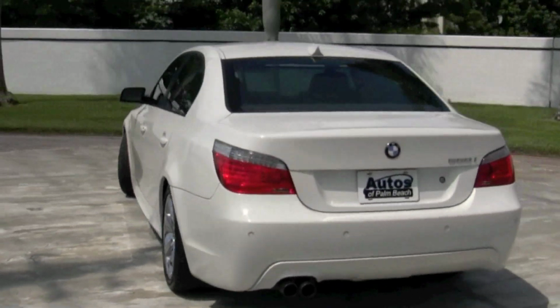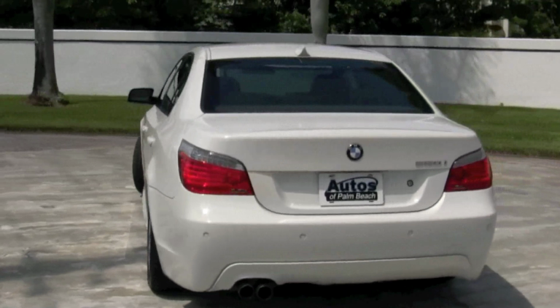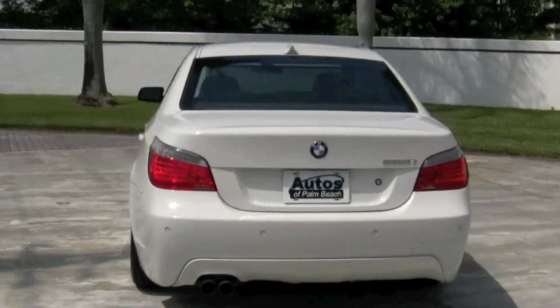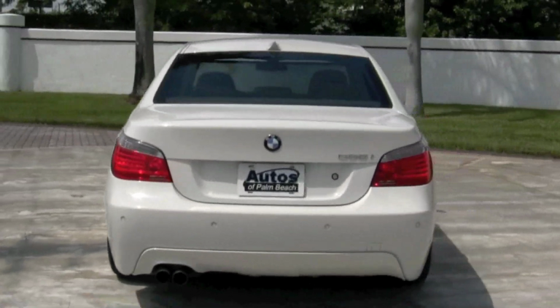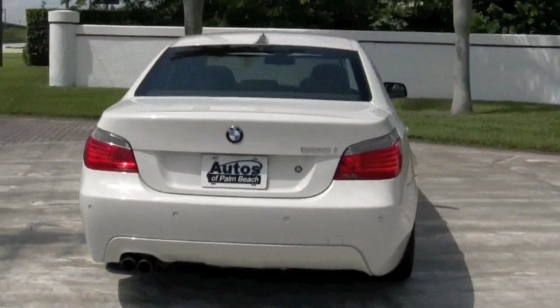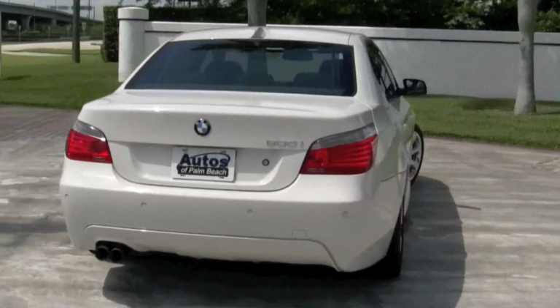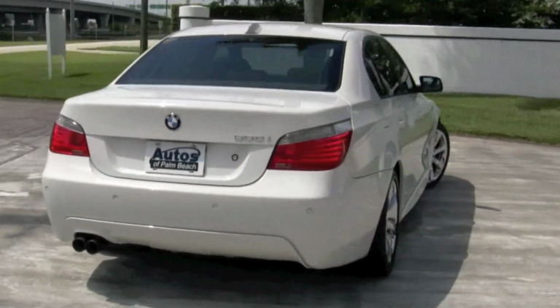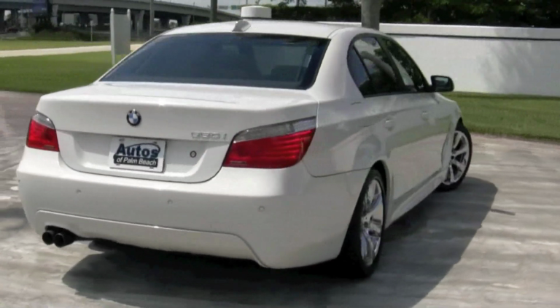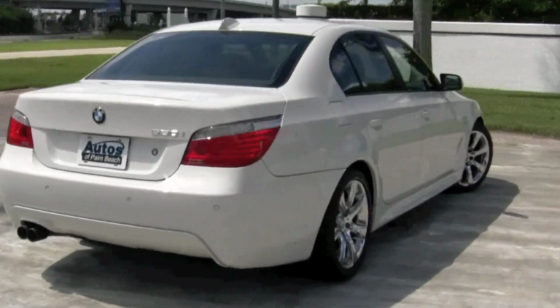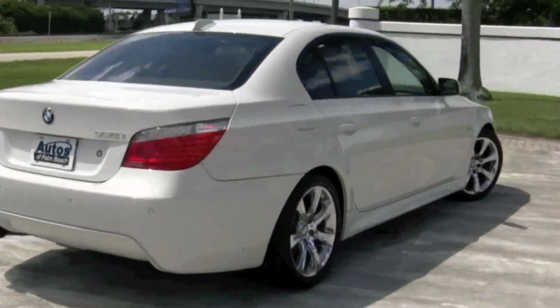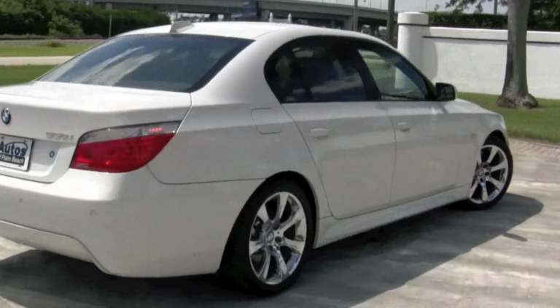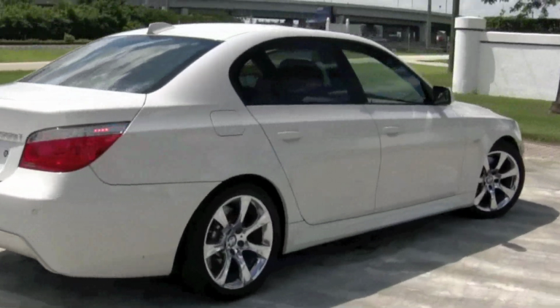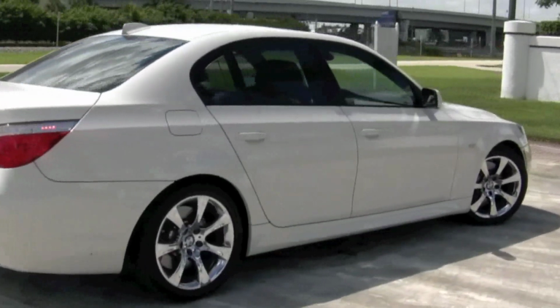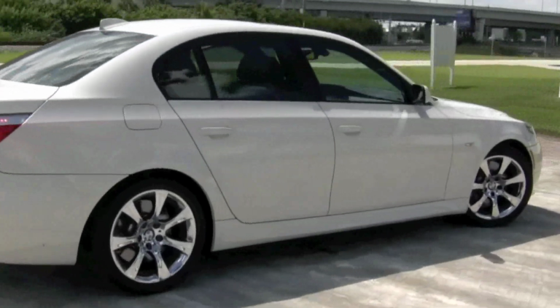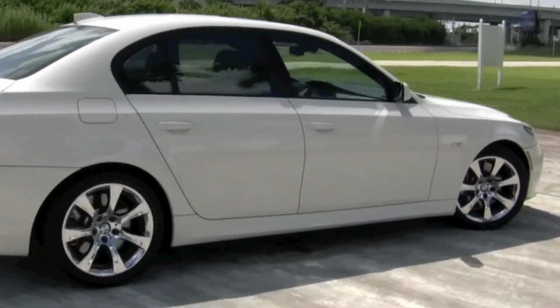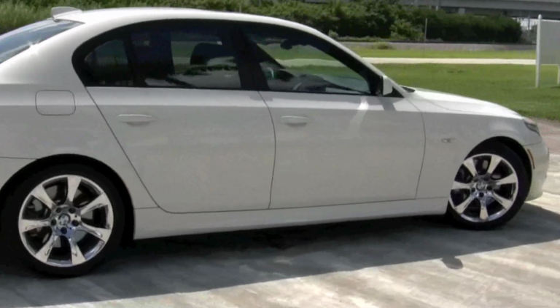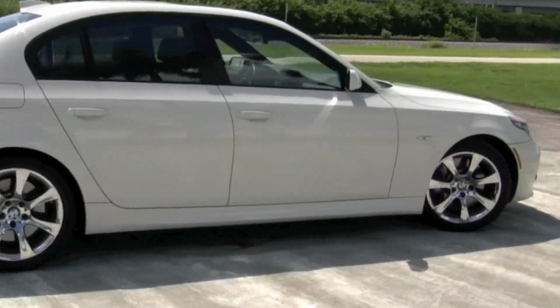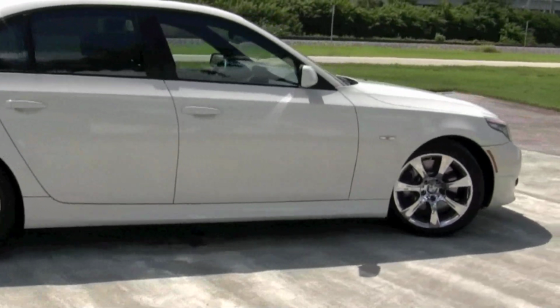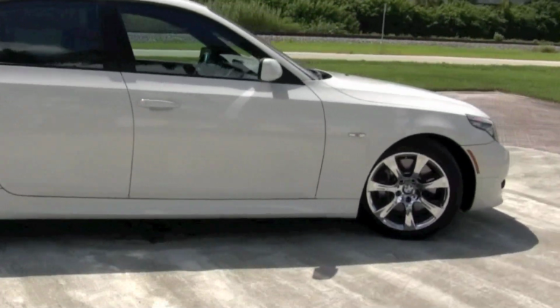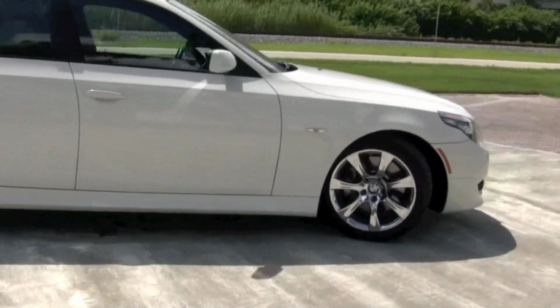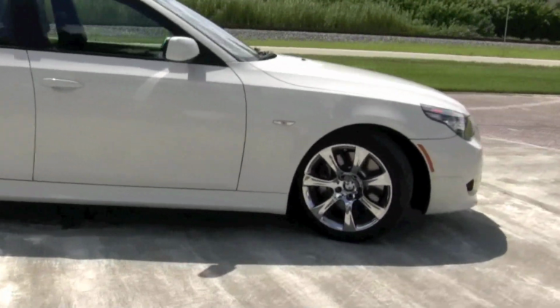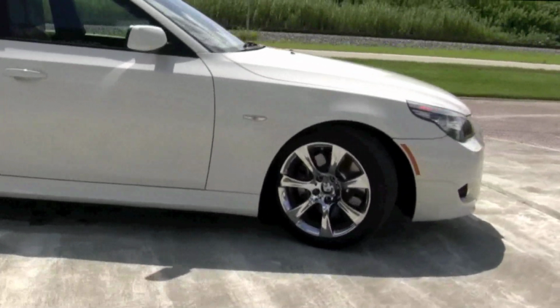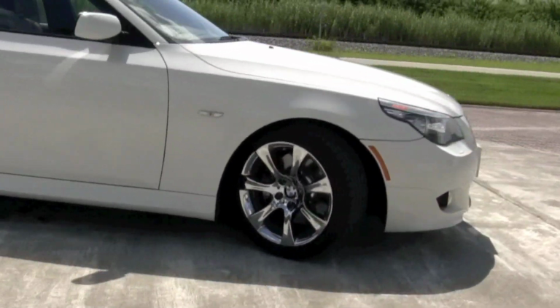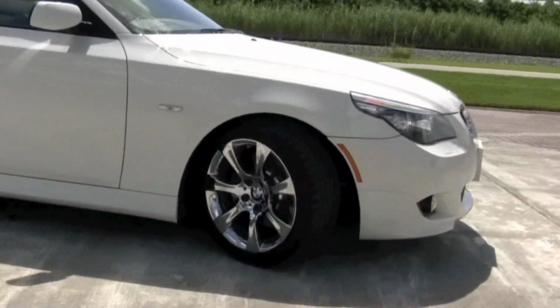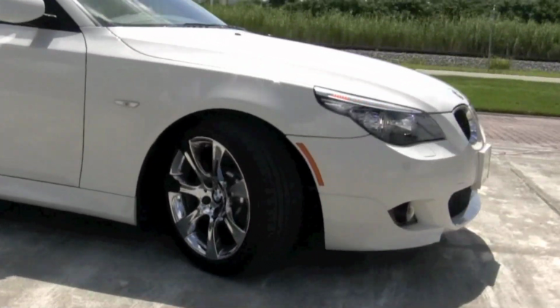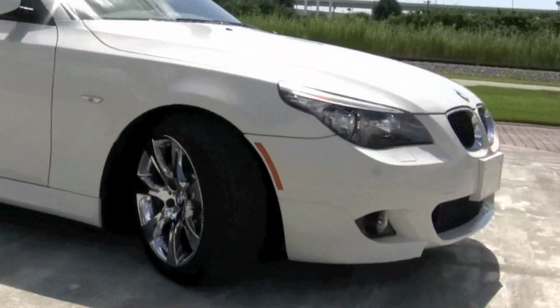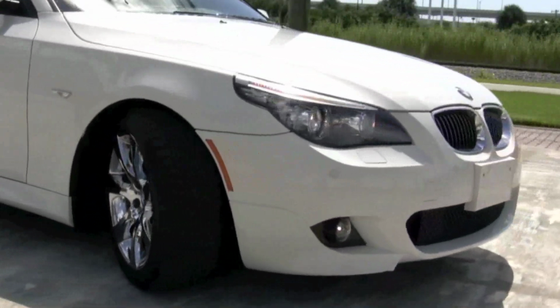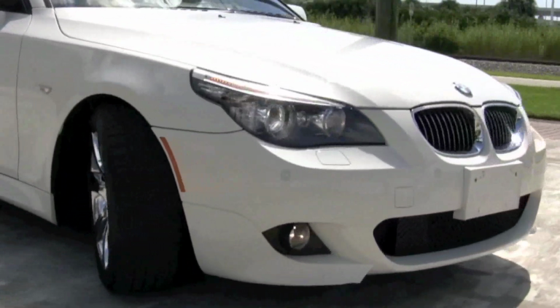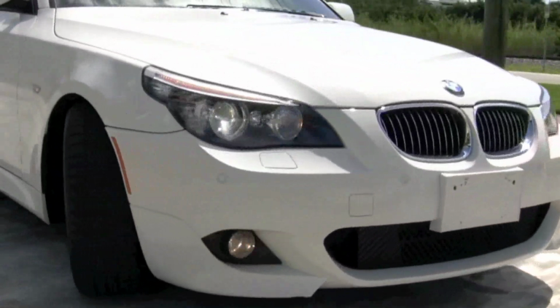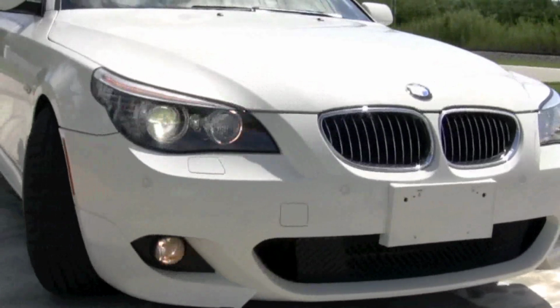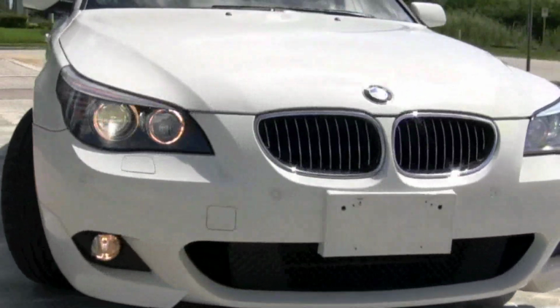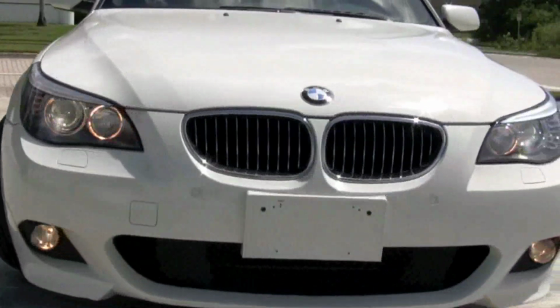That someone is you. Your new 2008 BMW 550i comes with navigation, sport package, 18 inch chrome wheels, rear shades, Logic 7 sound and iPod connectivity.